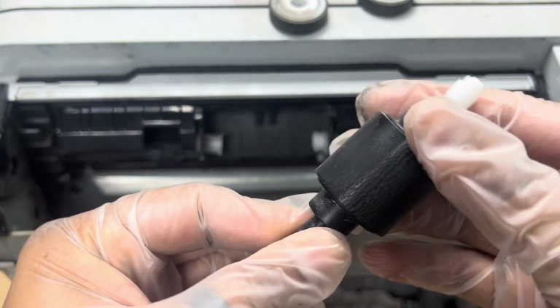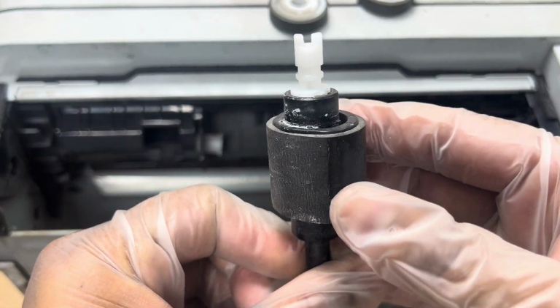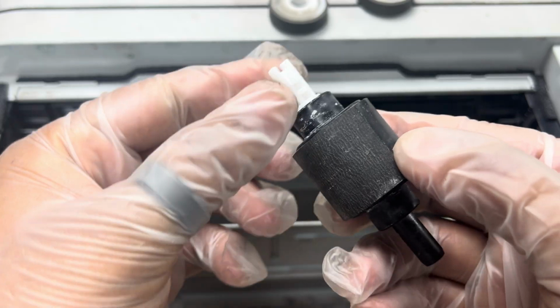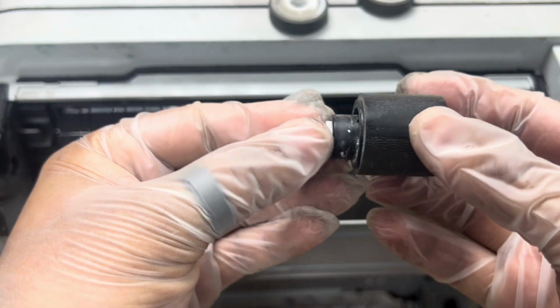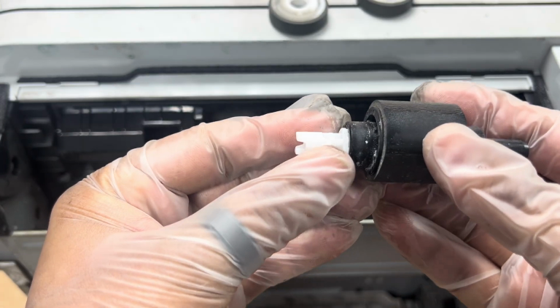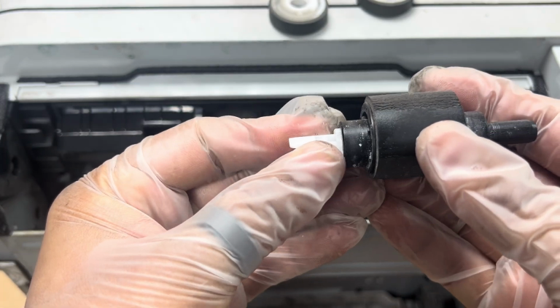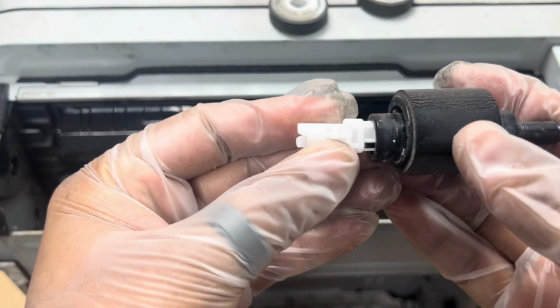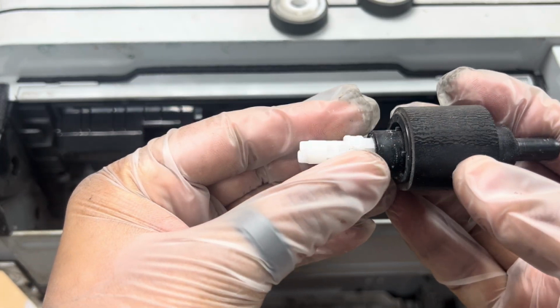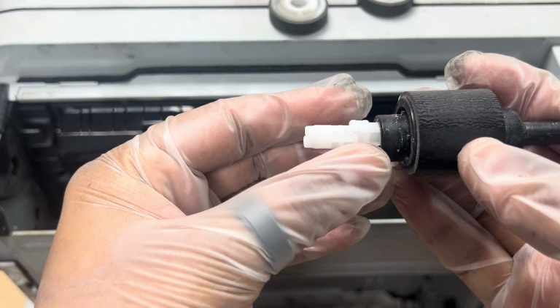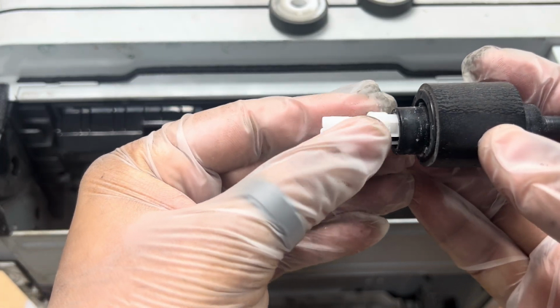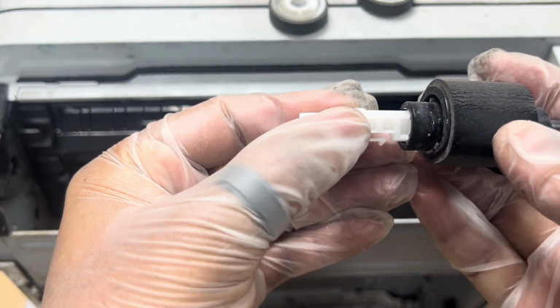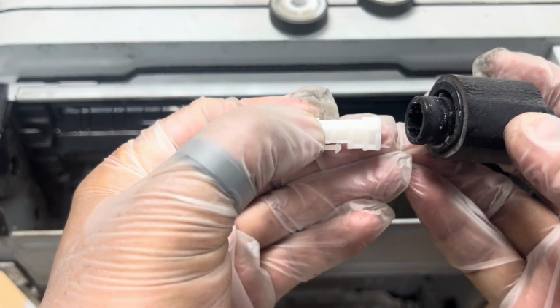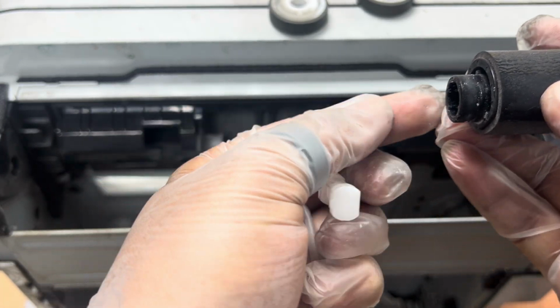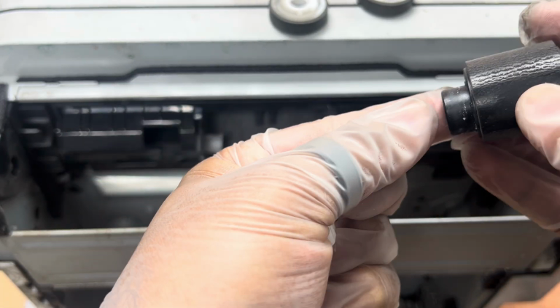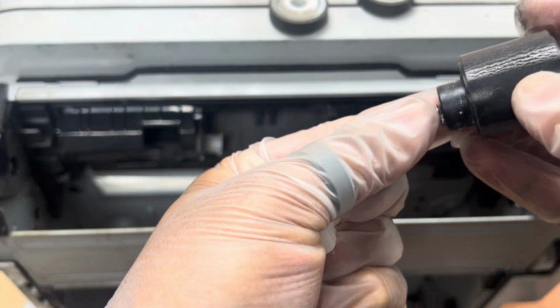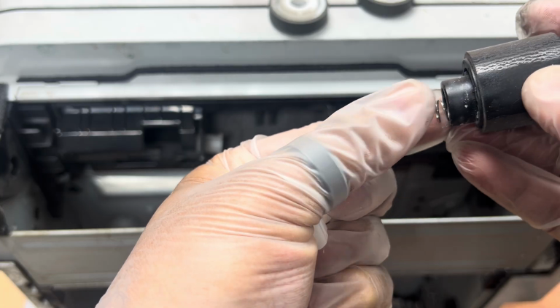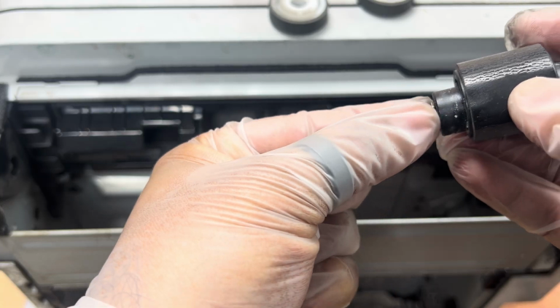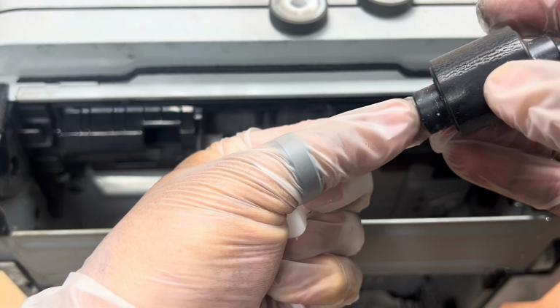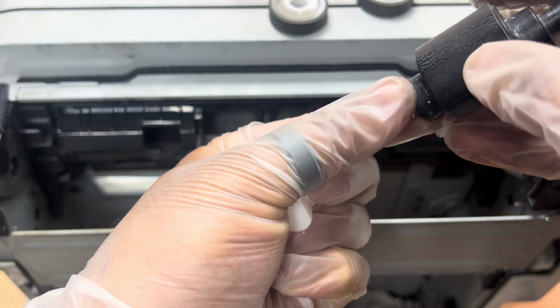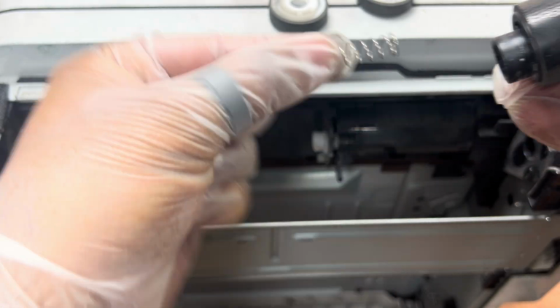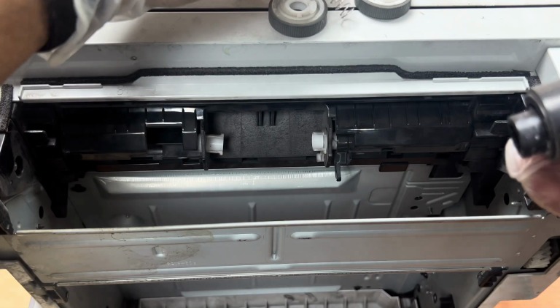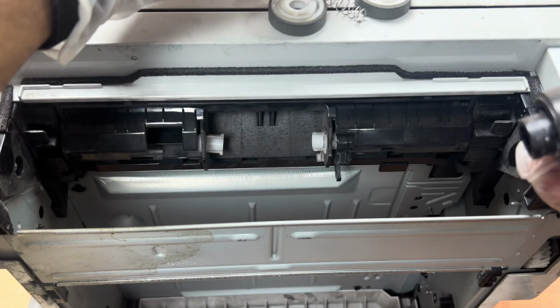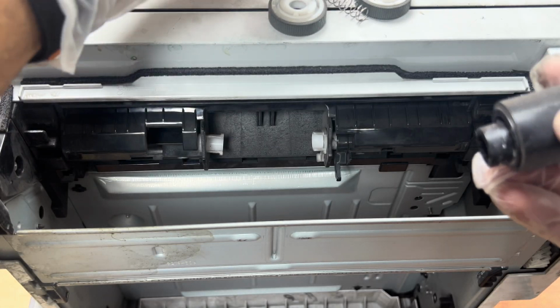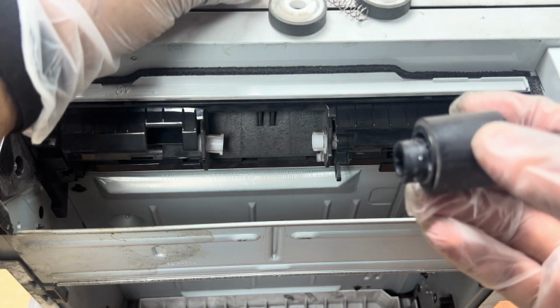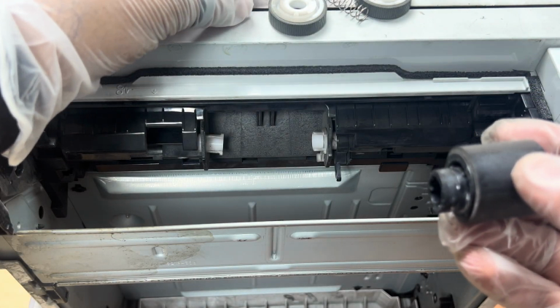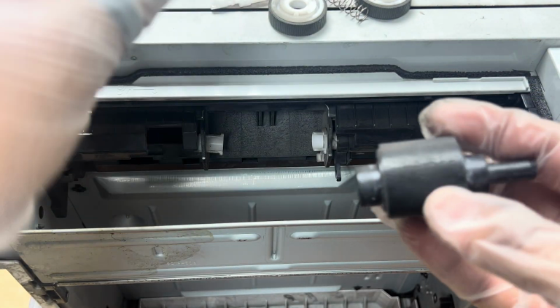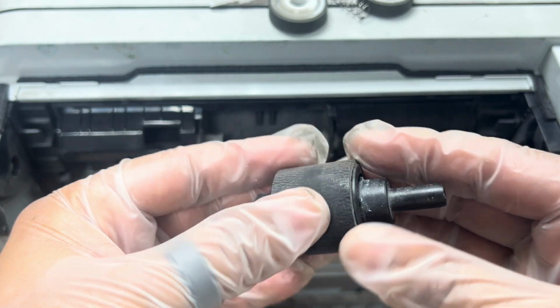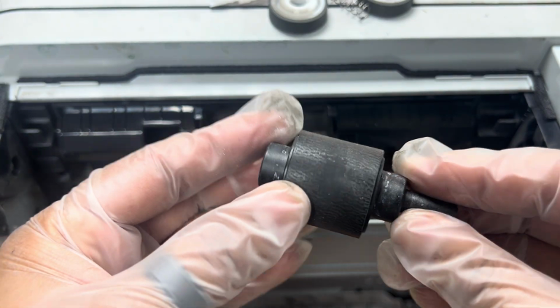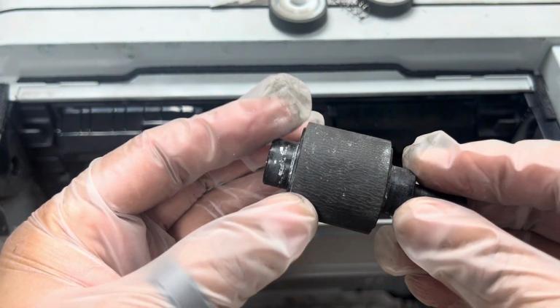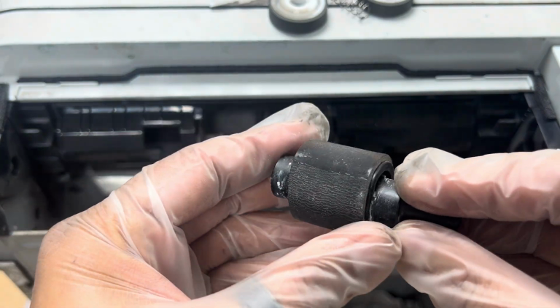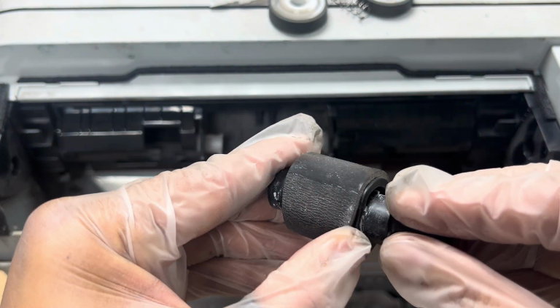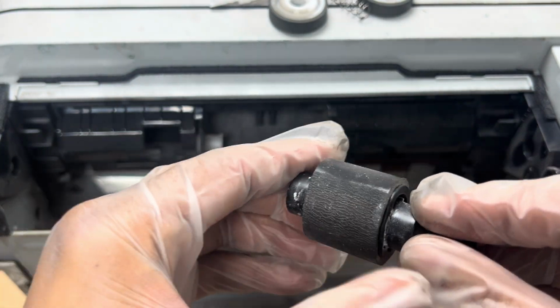Or you can do something else — simply, first of all I will remove this because there is a spring inside. I don't want to lose it, so I will keep it here and keep the things here. Now I will remove this feeder roller.